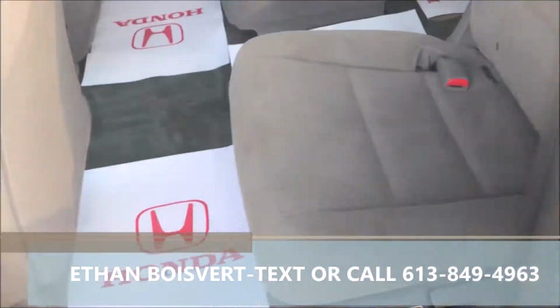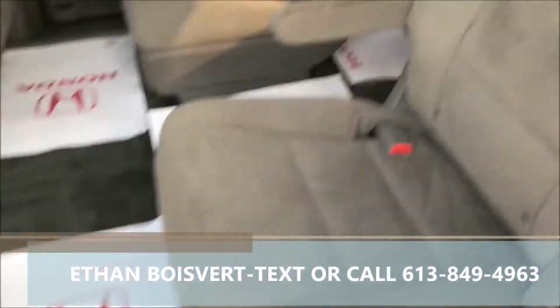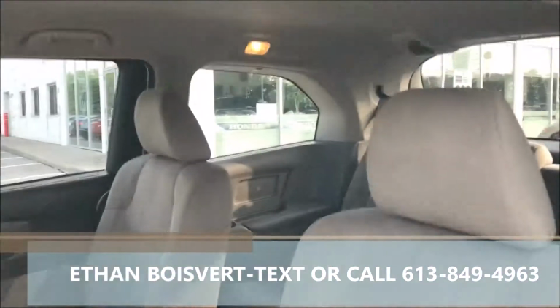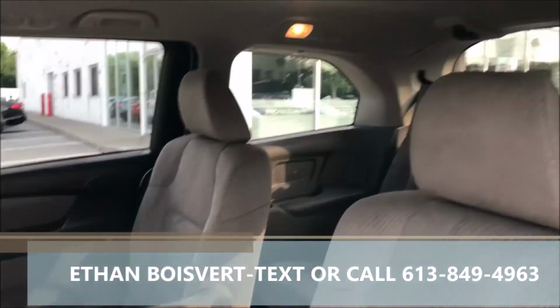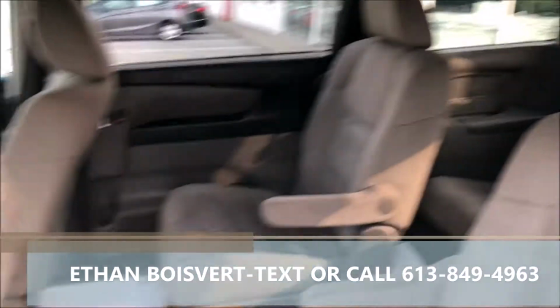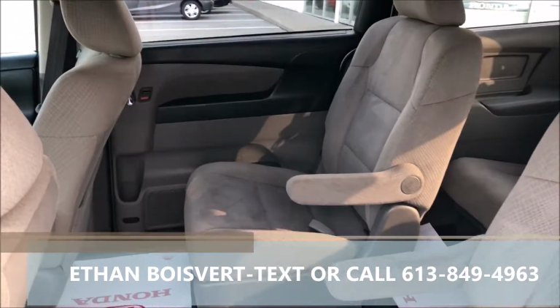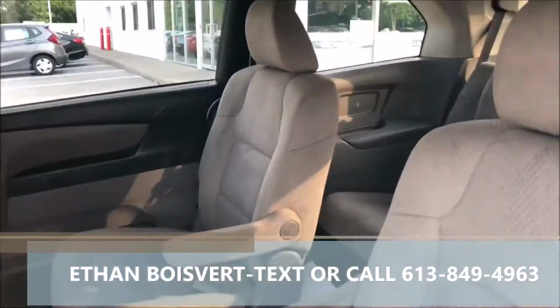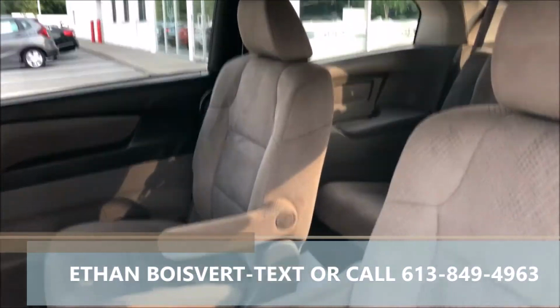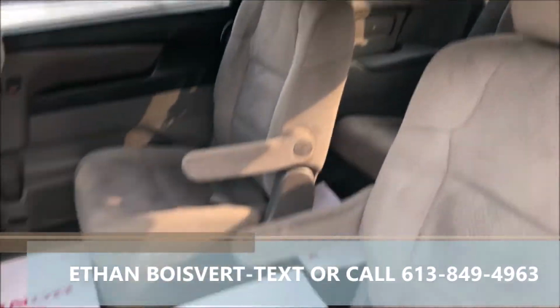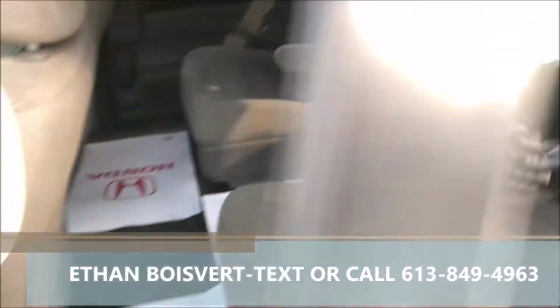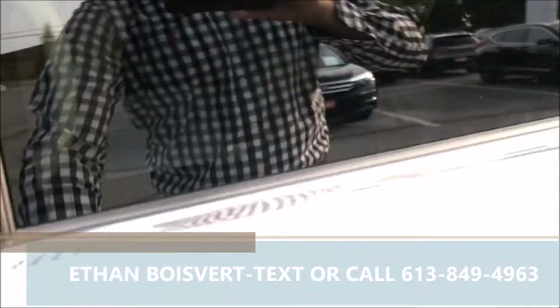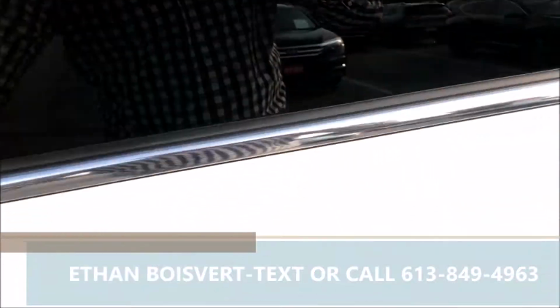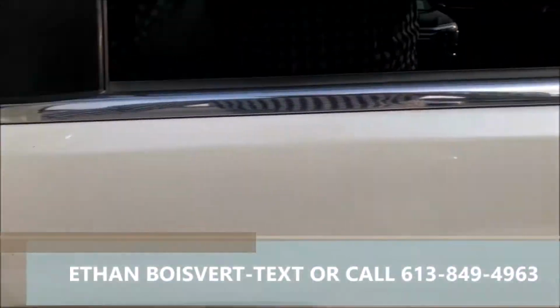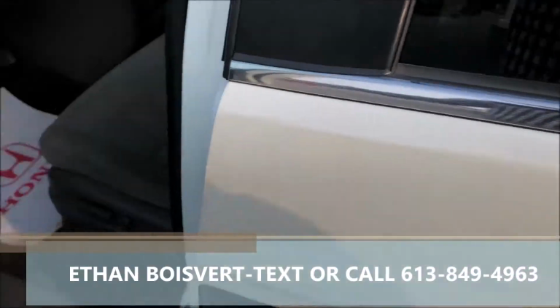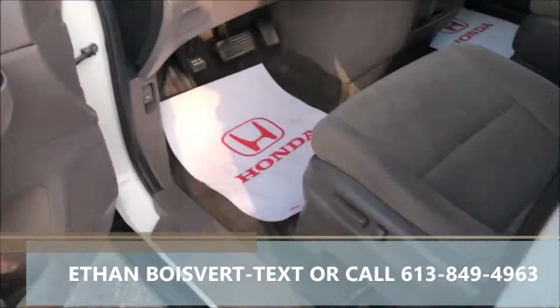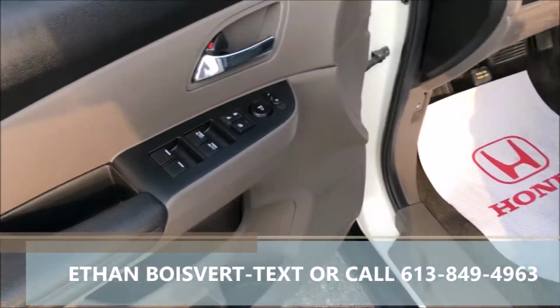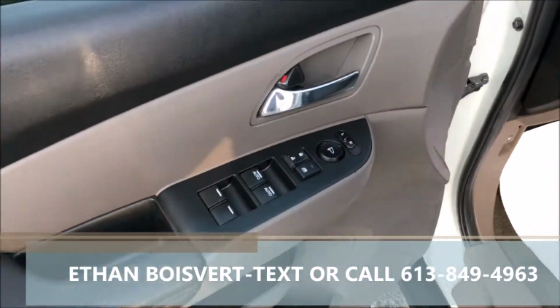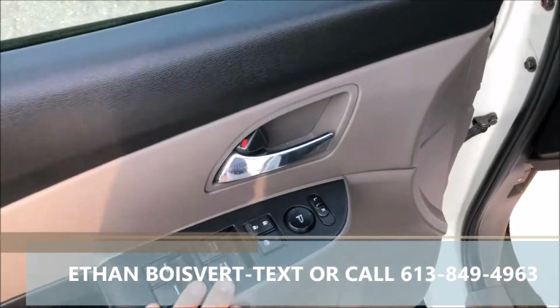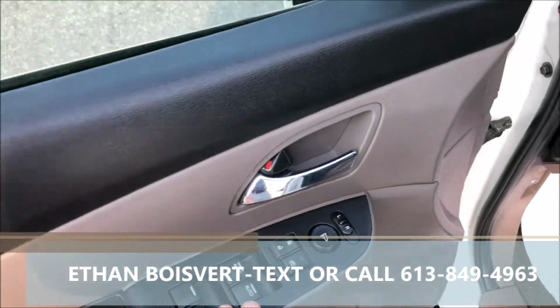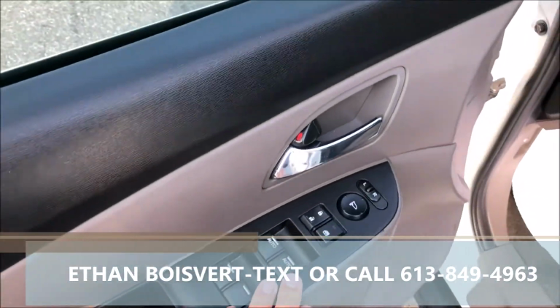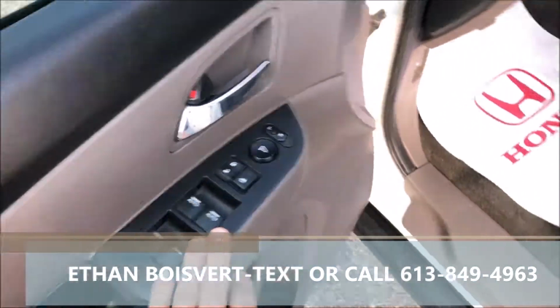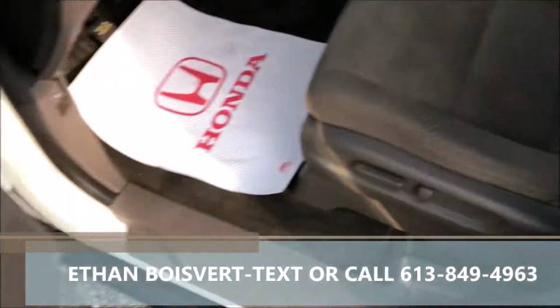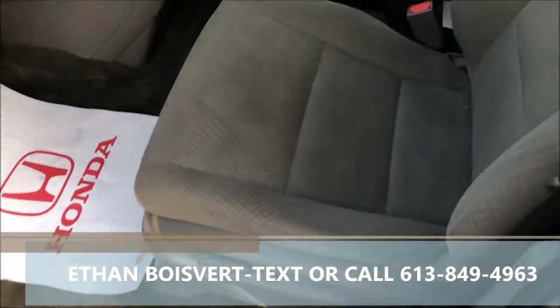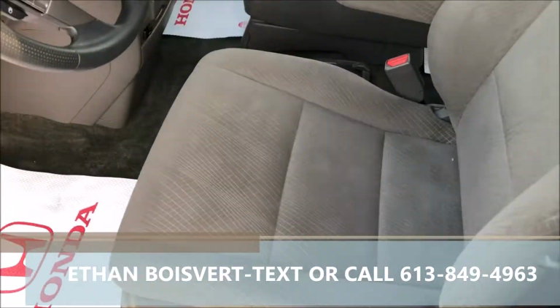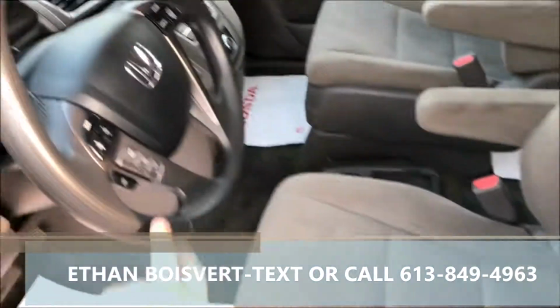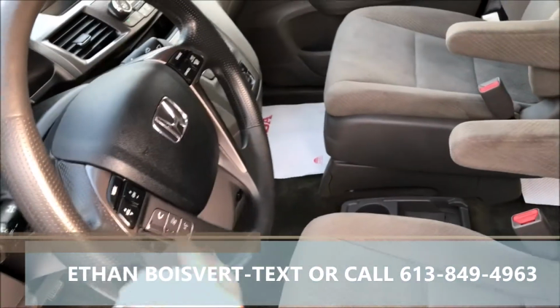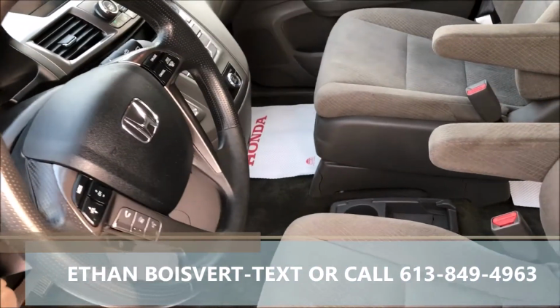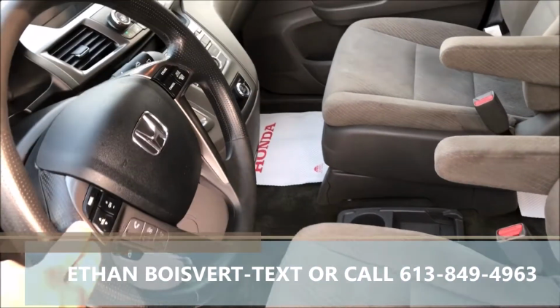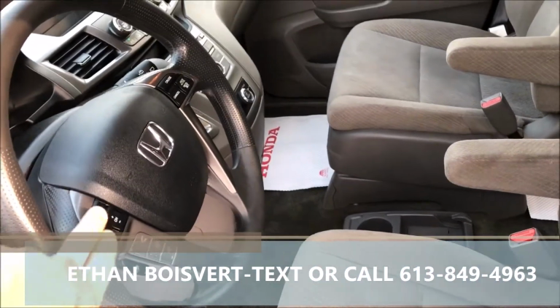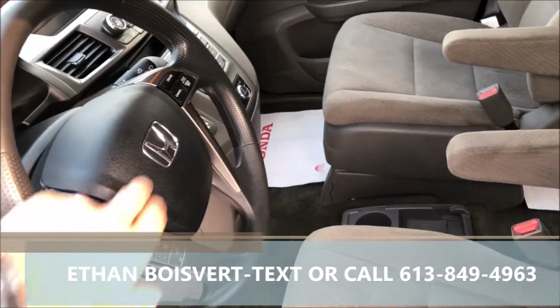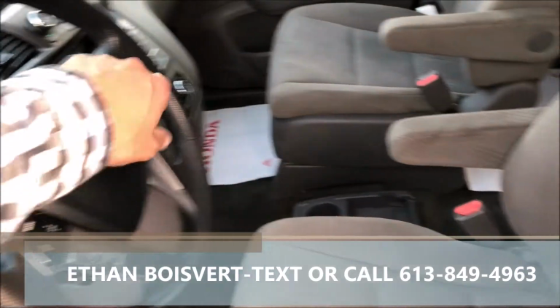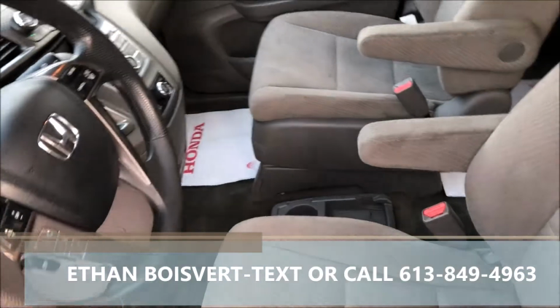Truffle grey — sorry, fabric interior. Power windows, power locks, power mirrors, power driver's seat, Bluetooth built in the steering wheel, media controls, cruise.